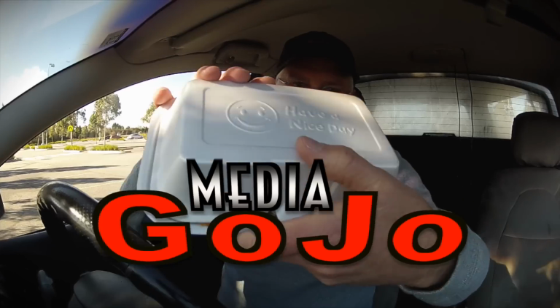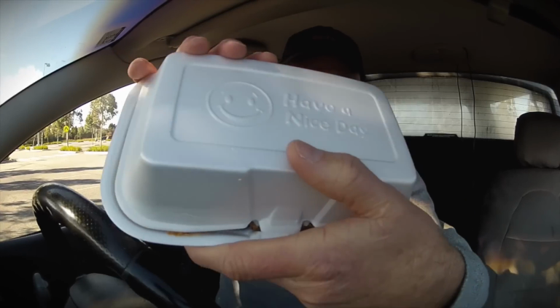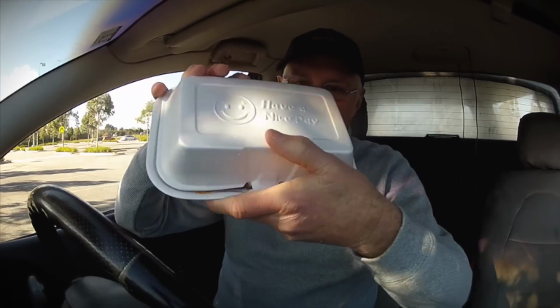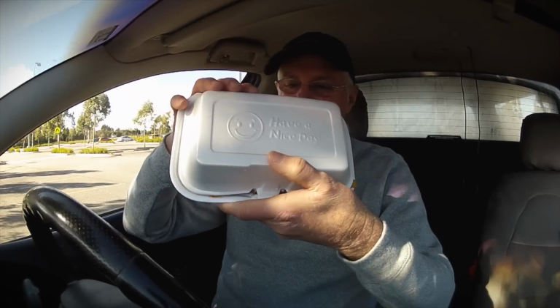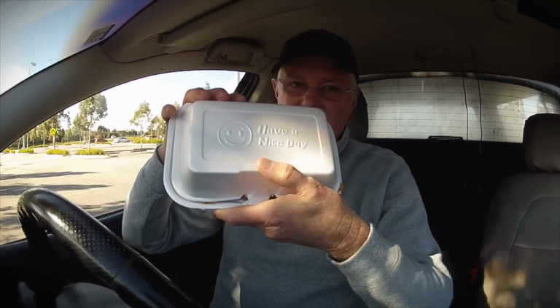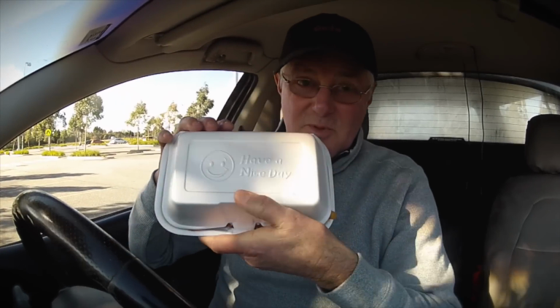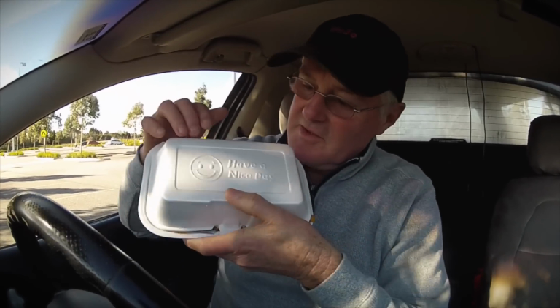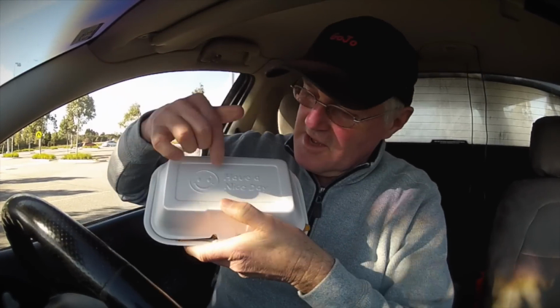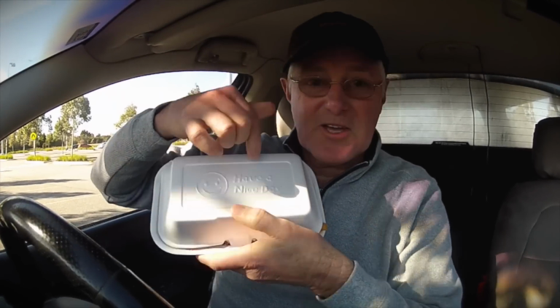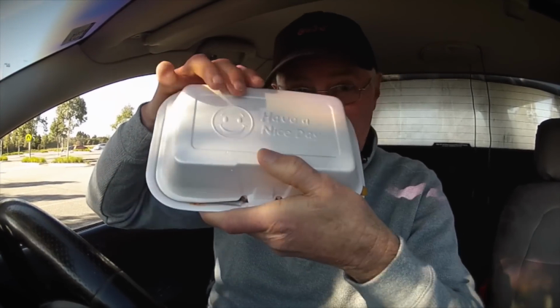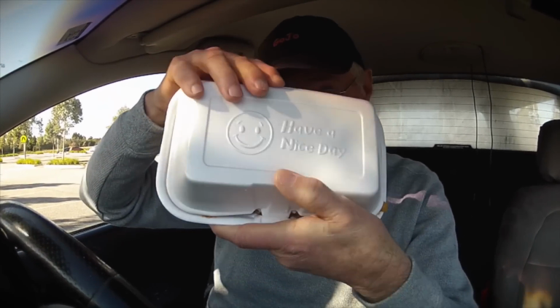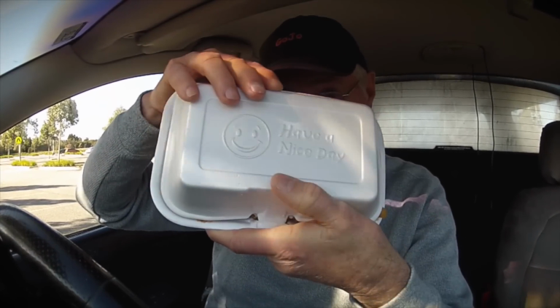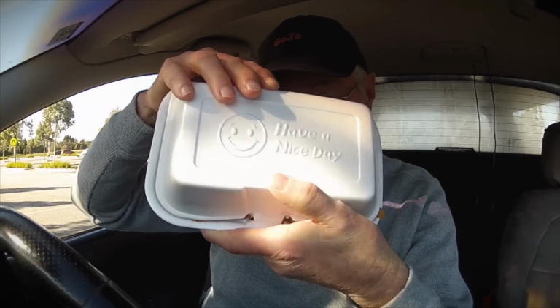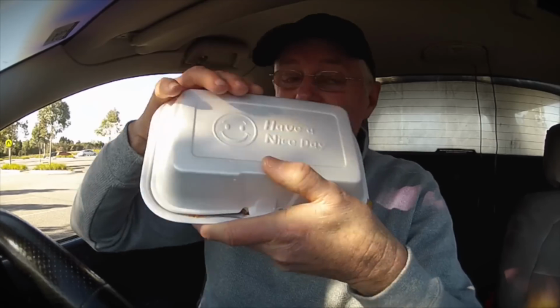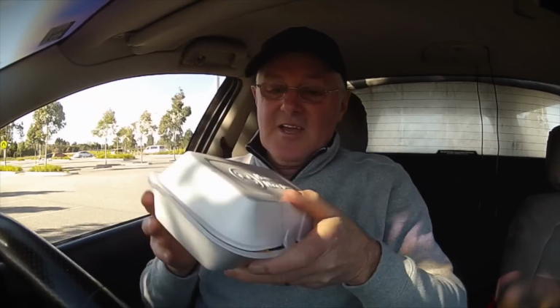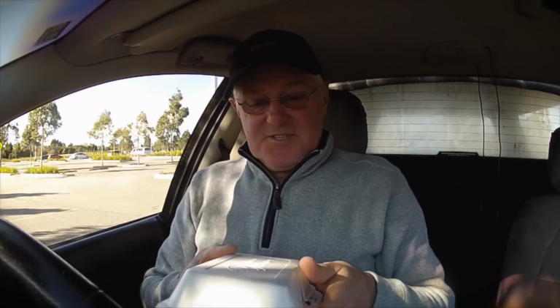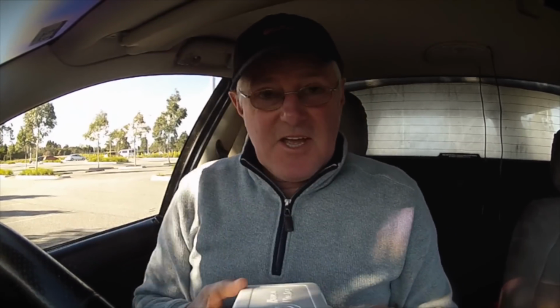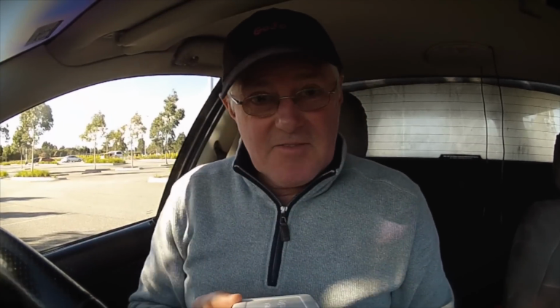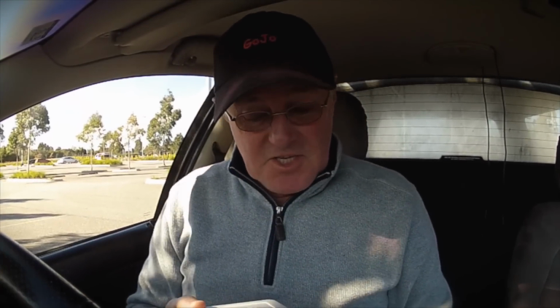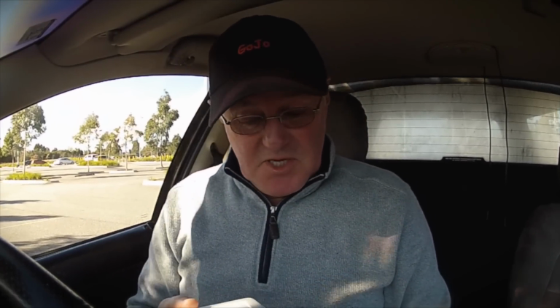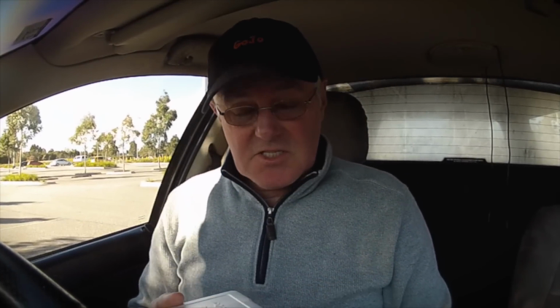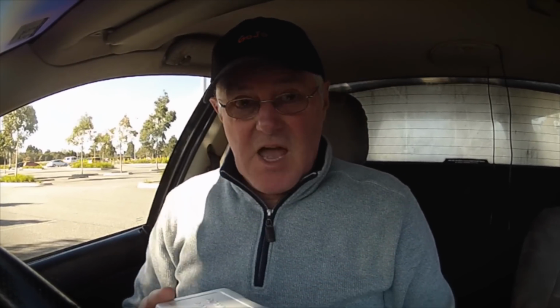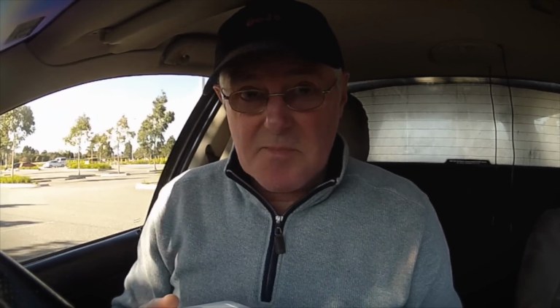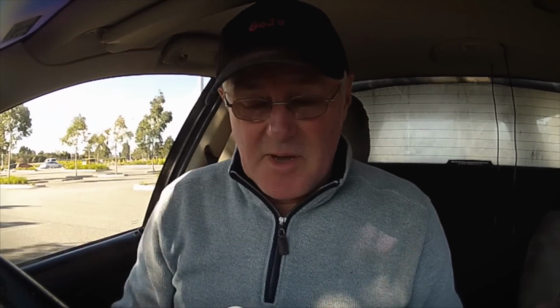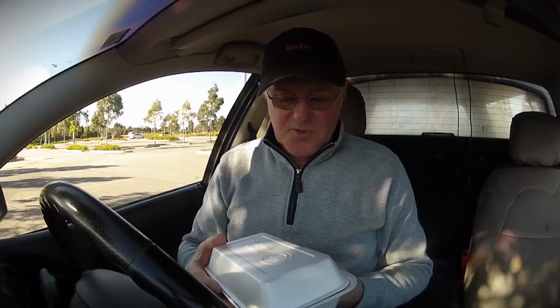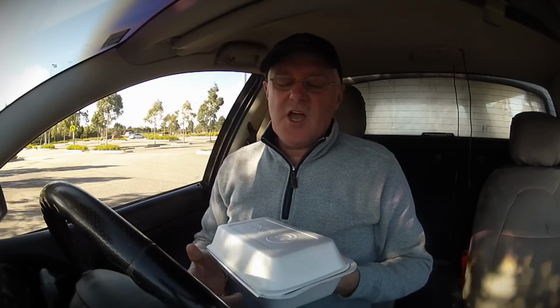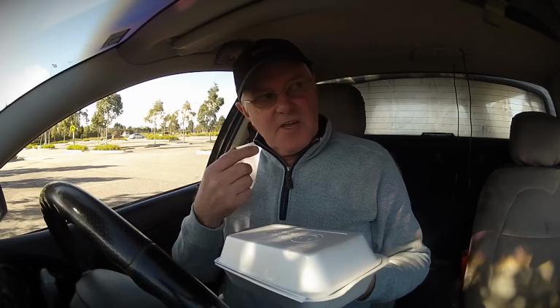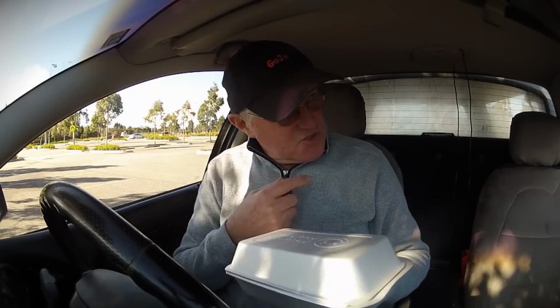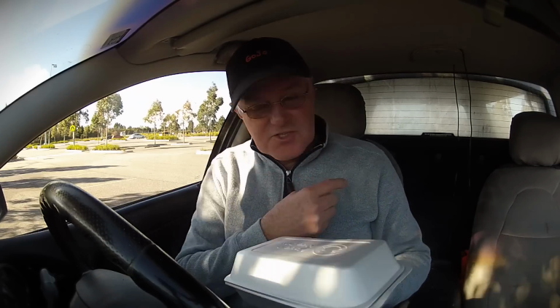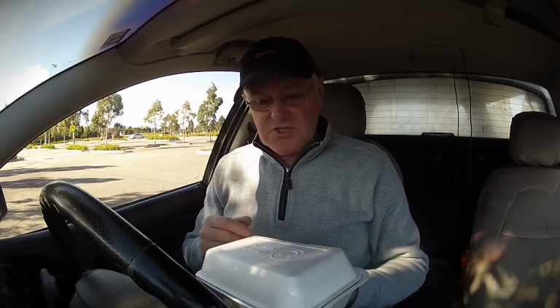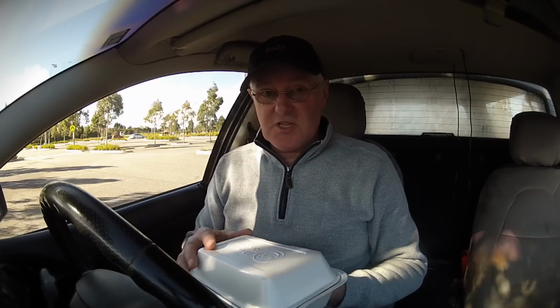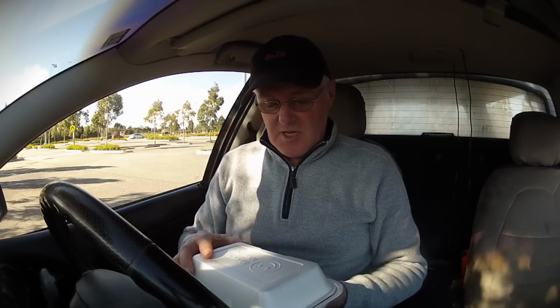Hey everybody, hope you're having a nice day. Today I've actually been to Alibaba here at Fountain Gate Shopping Centre, just out the back here.